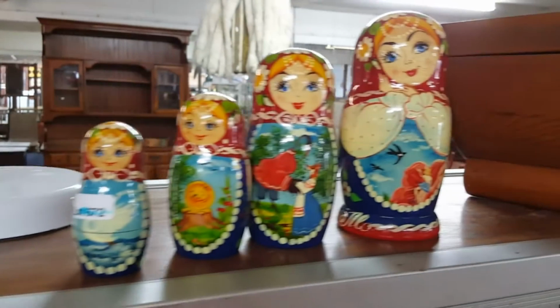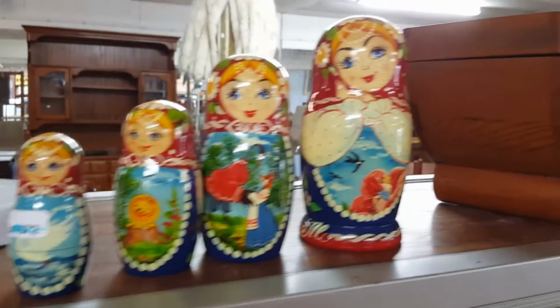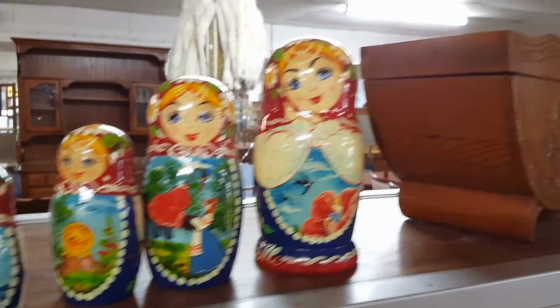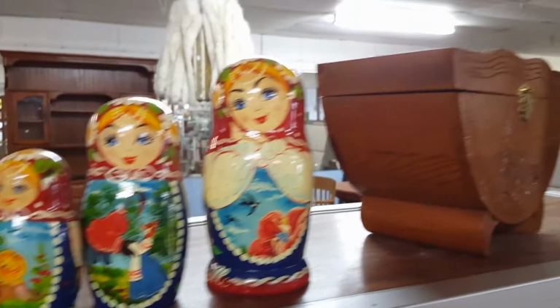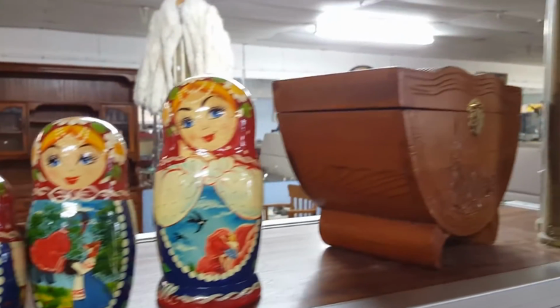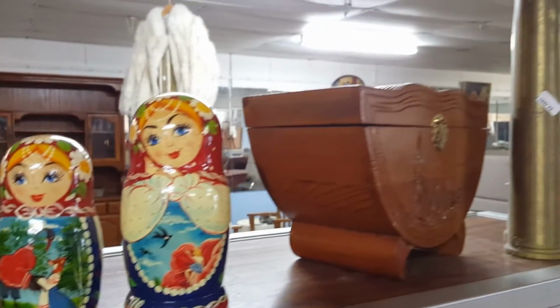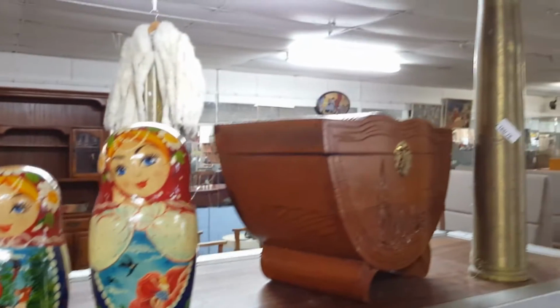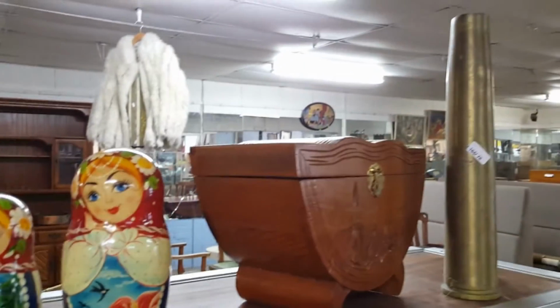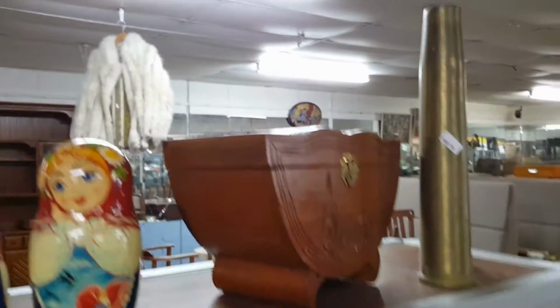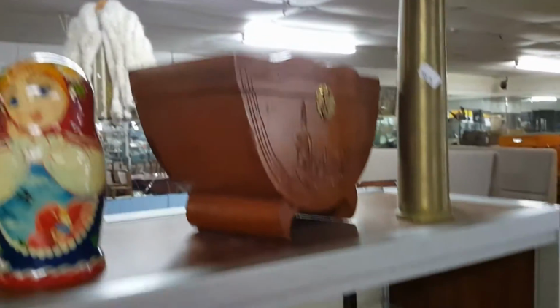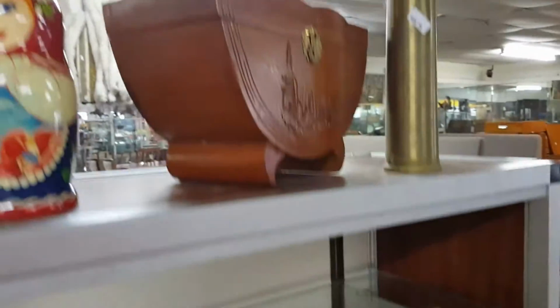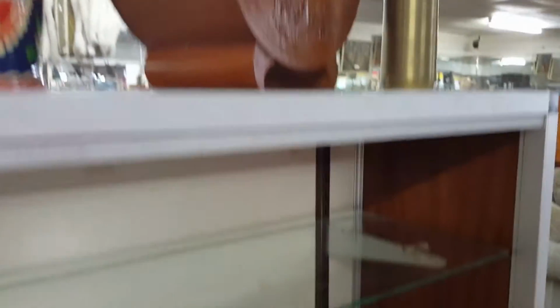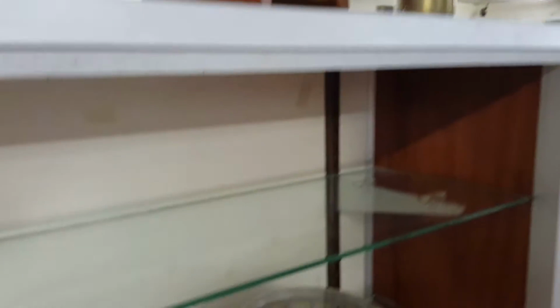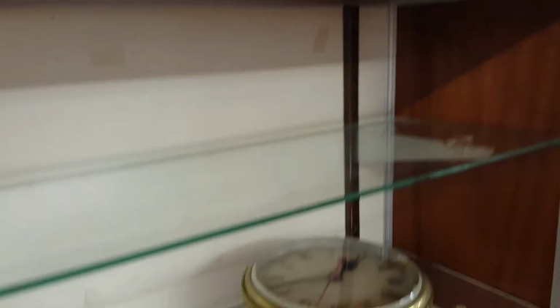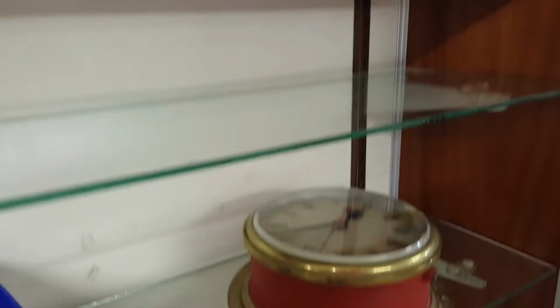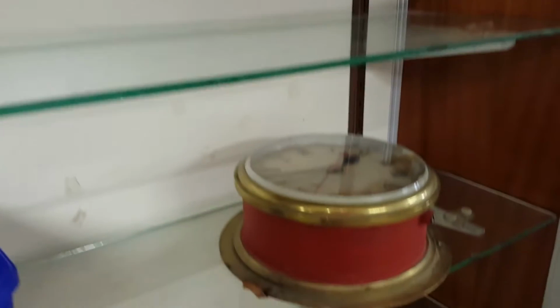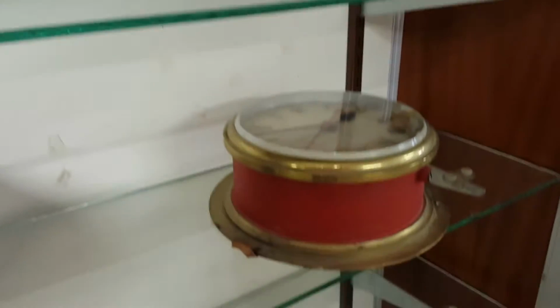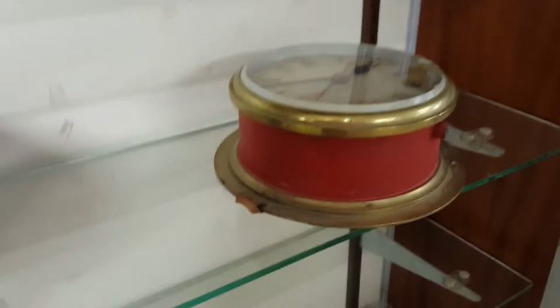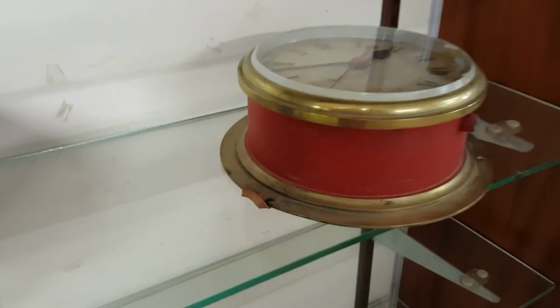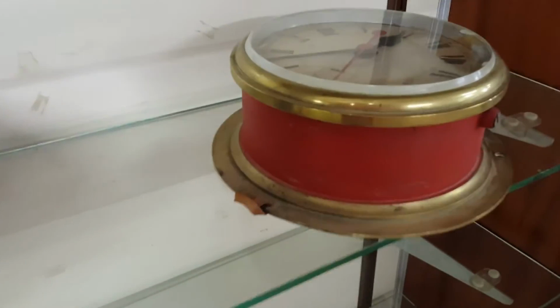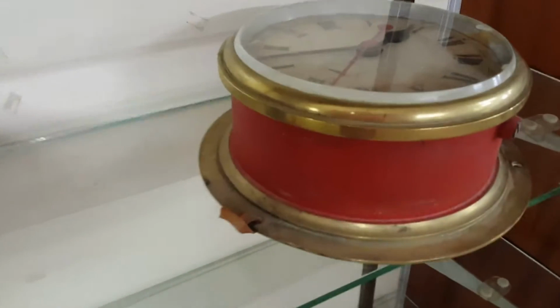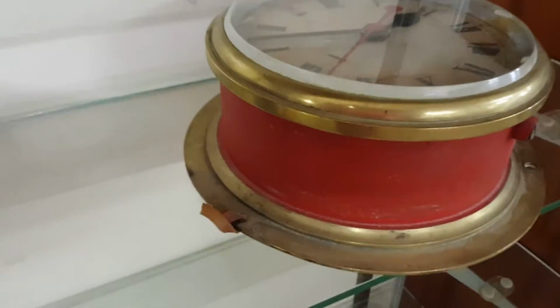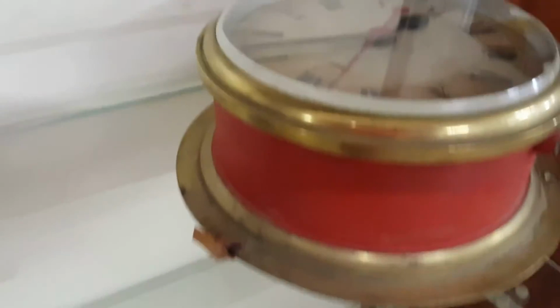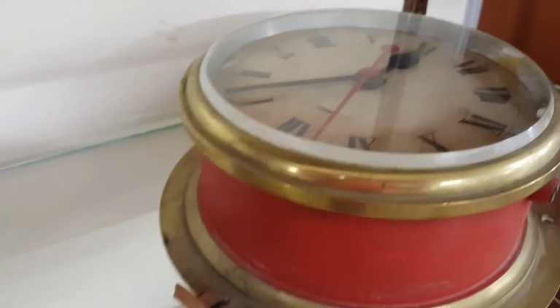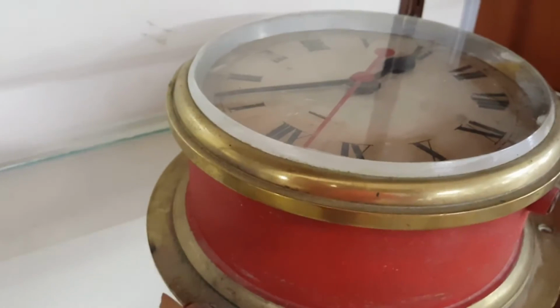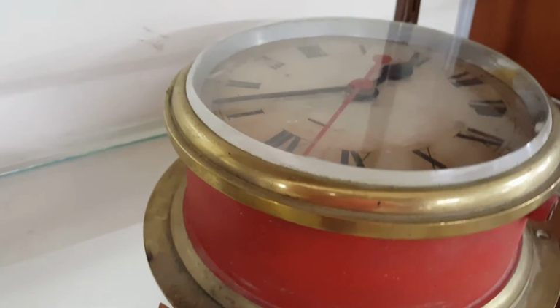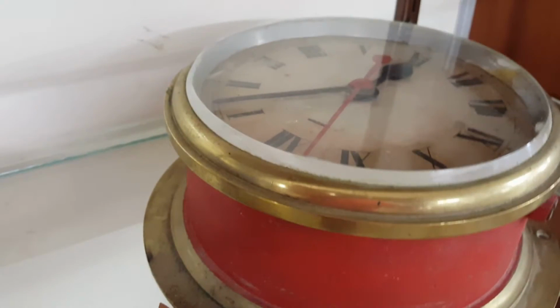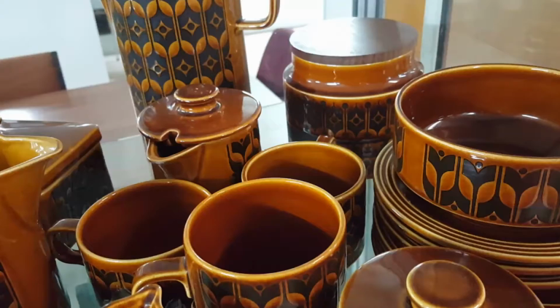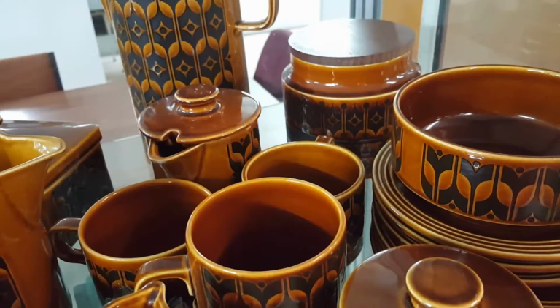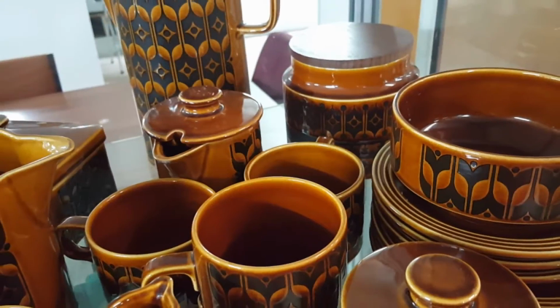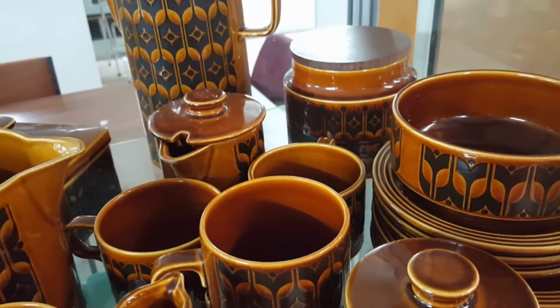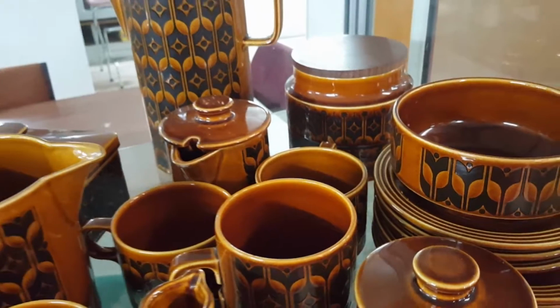Plus we have some Russian dolls. I love Russian dolls — babushkas. There's like a little station clock, maybe that's come off a ship.